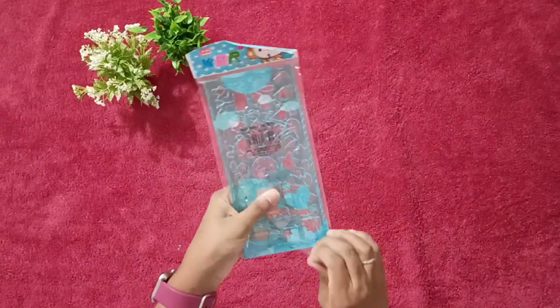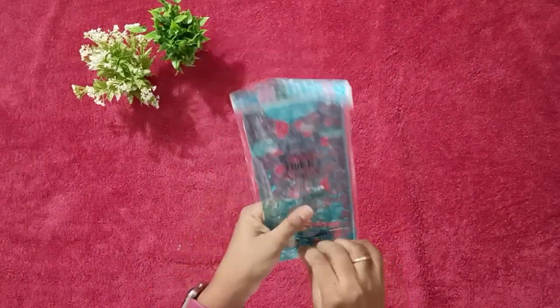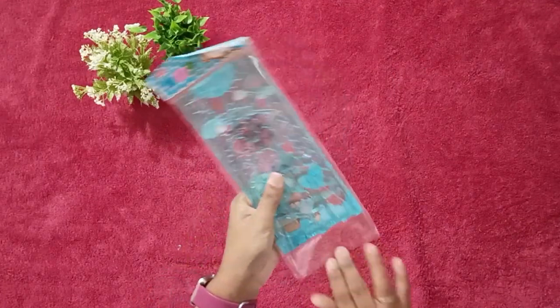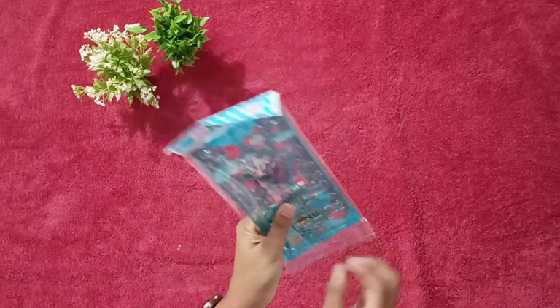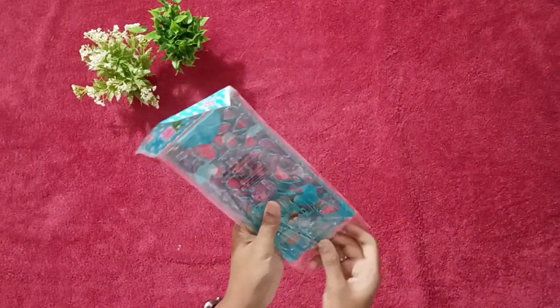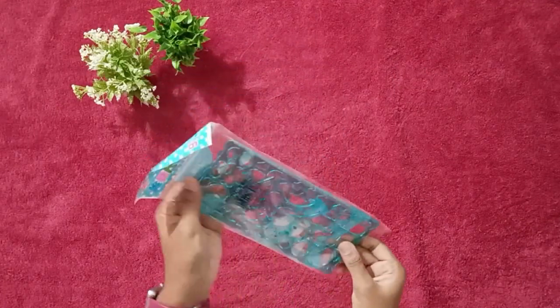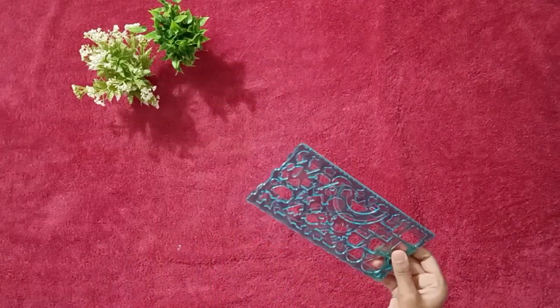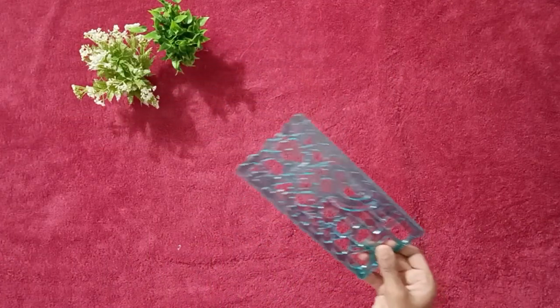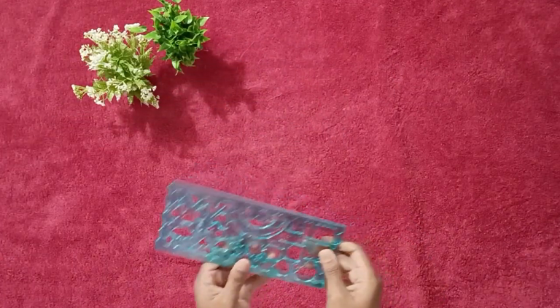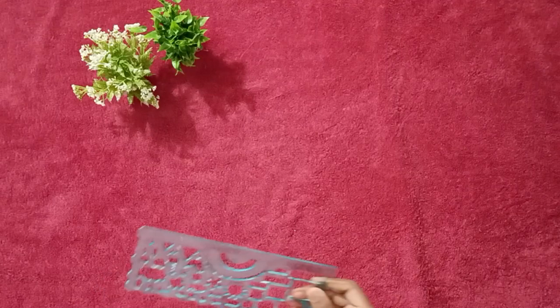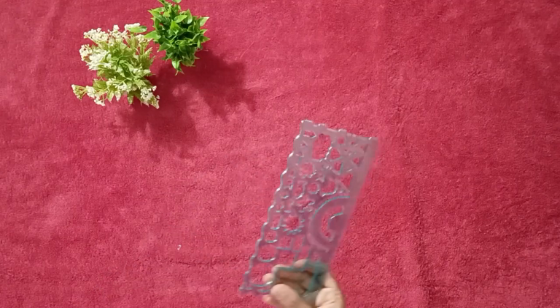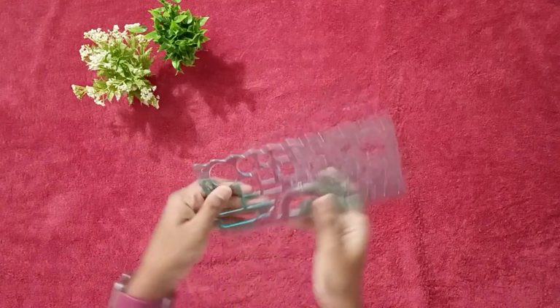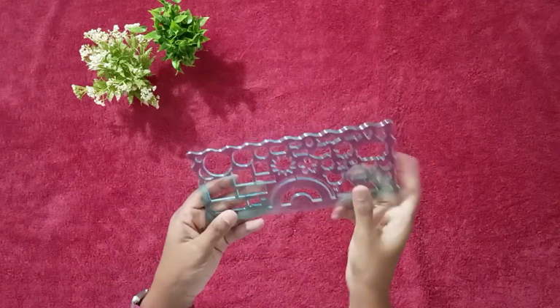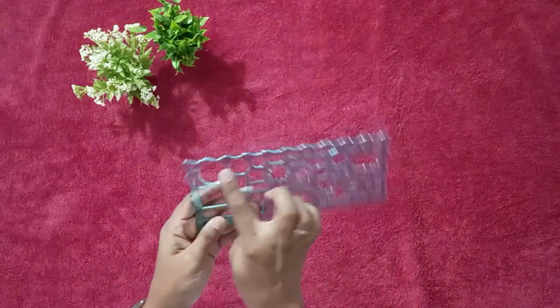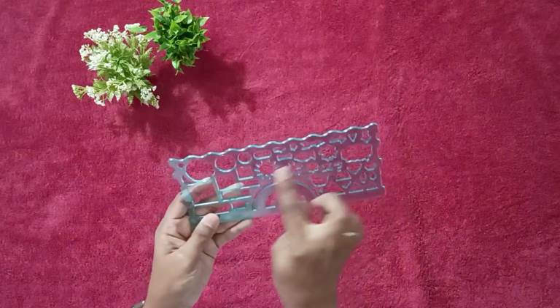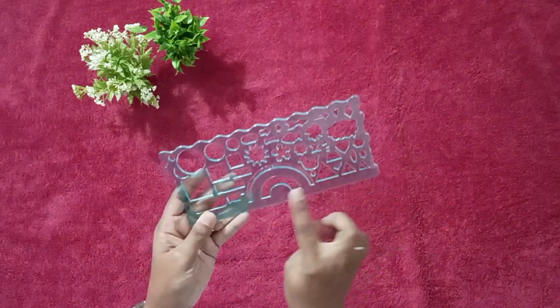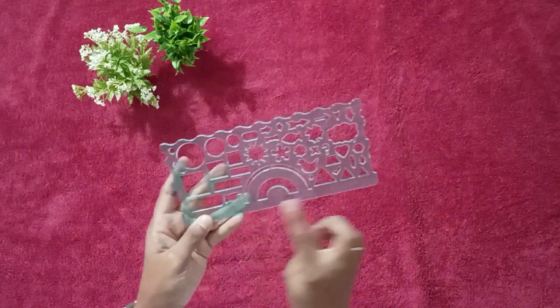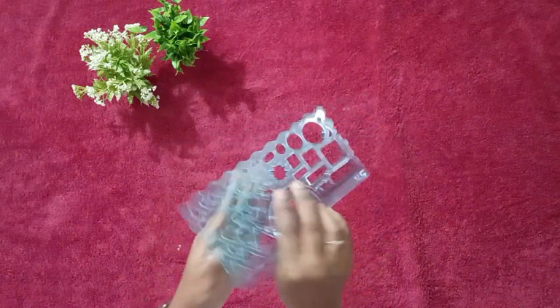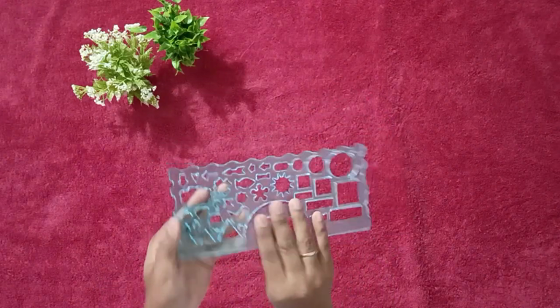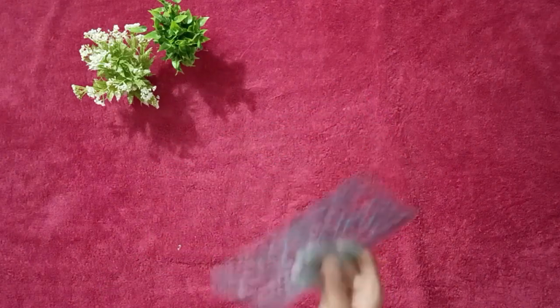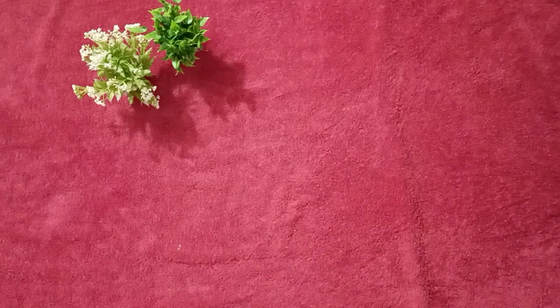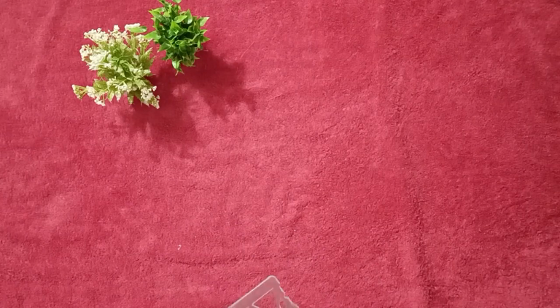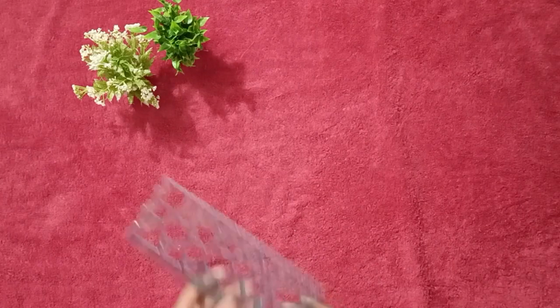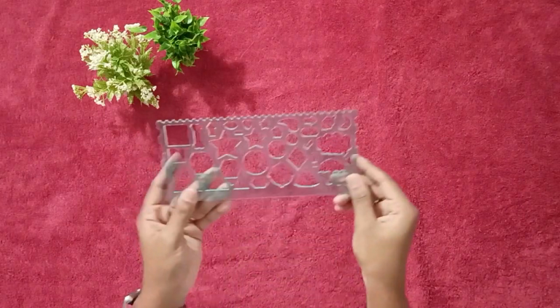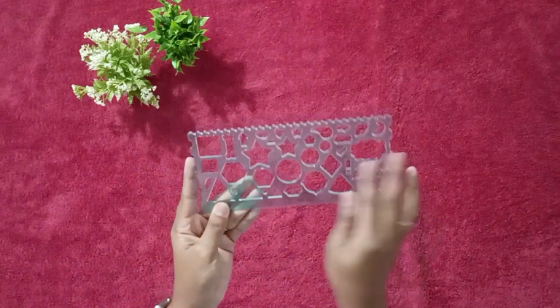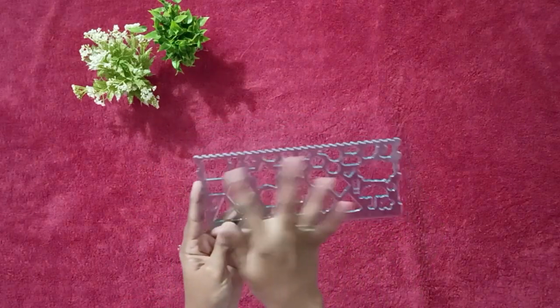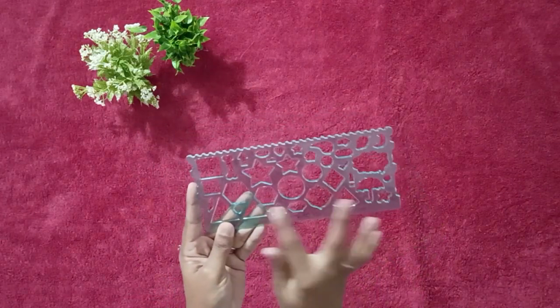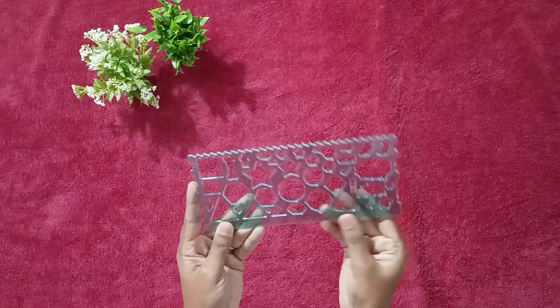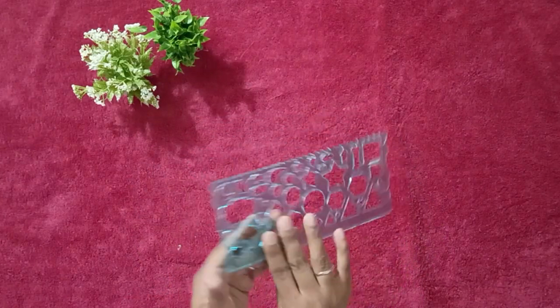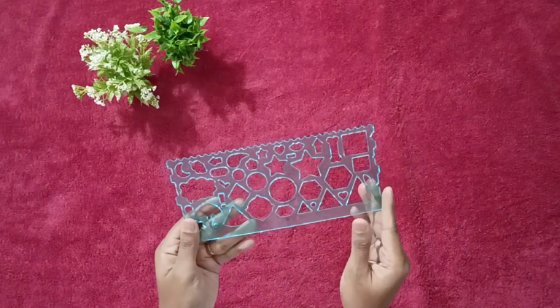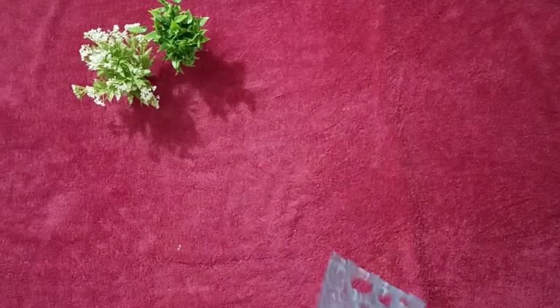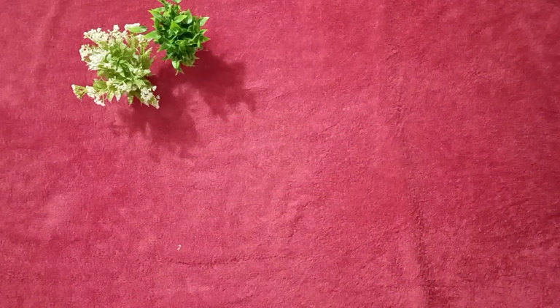This is a set of two drawing scales, comes with different shapes. This is quite useful for my embroidery work because it contains a variety of shapes.